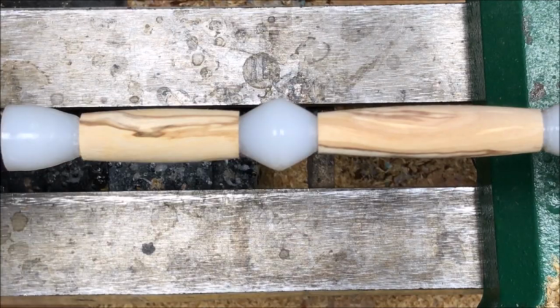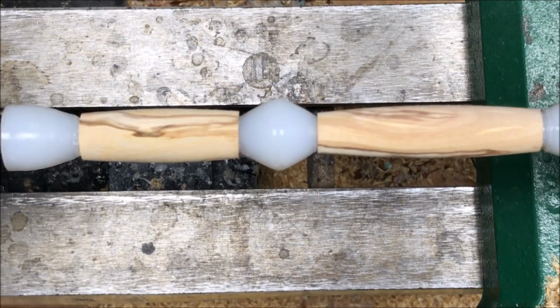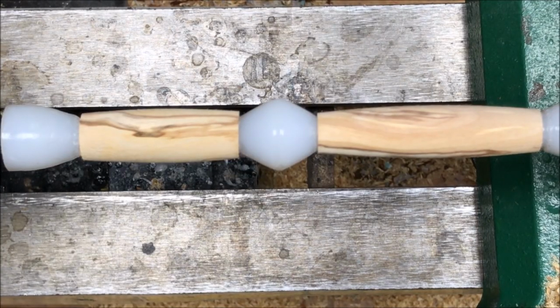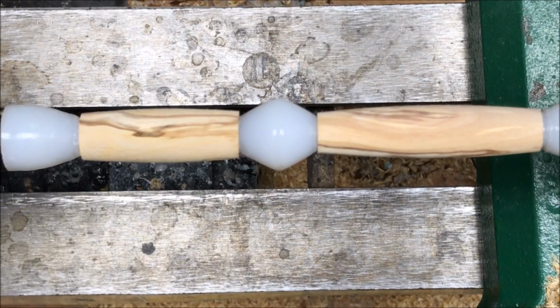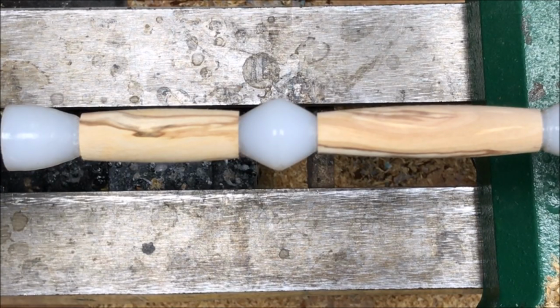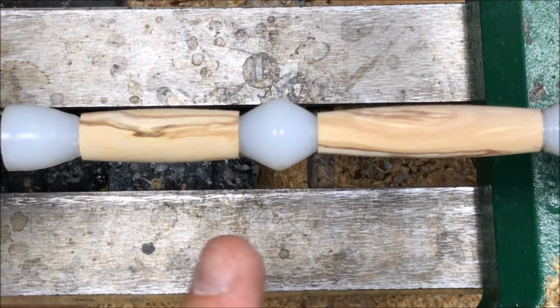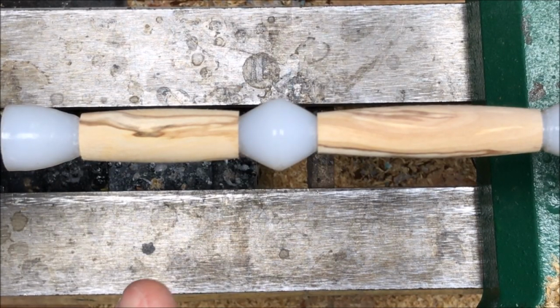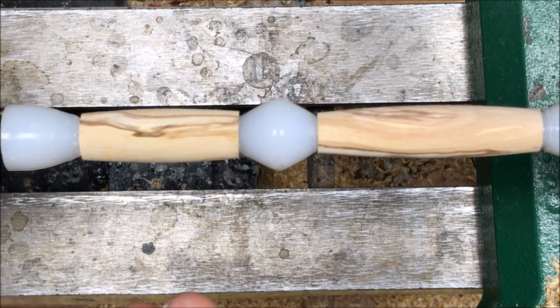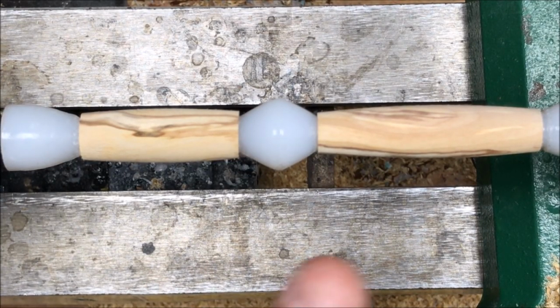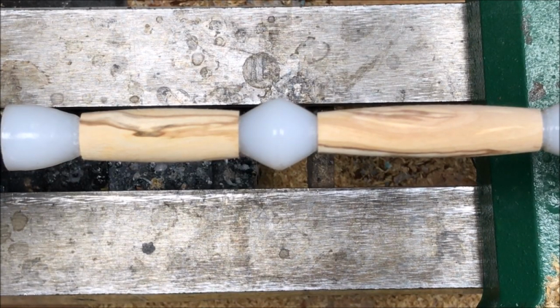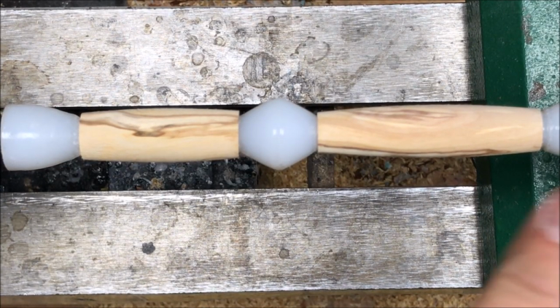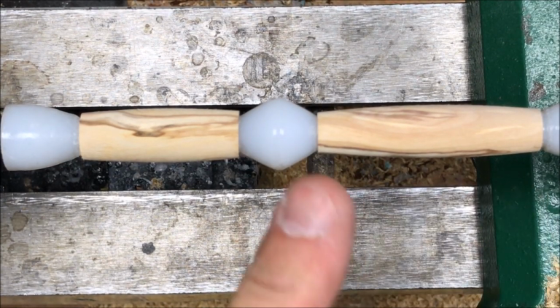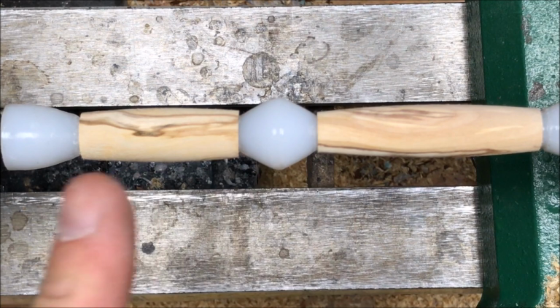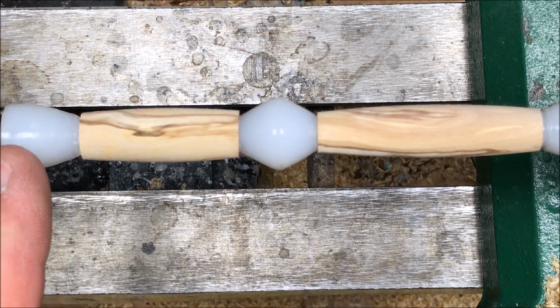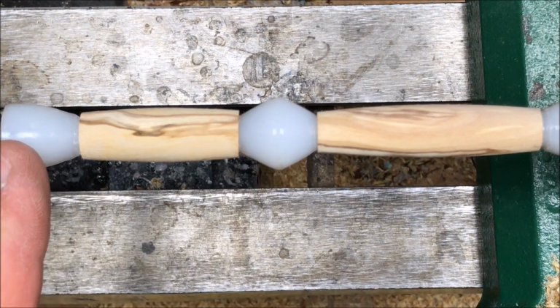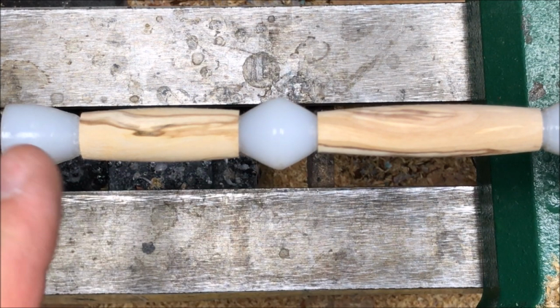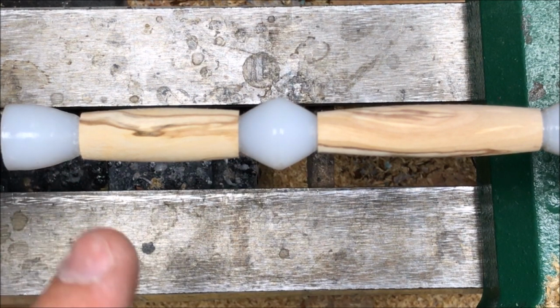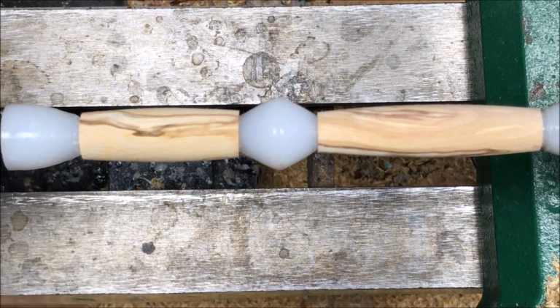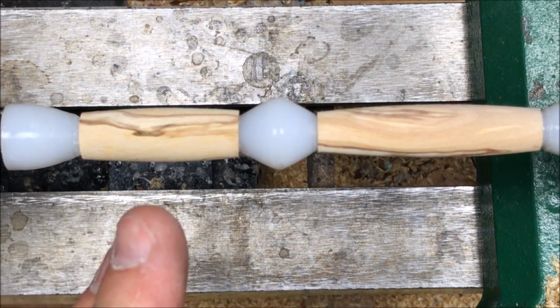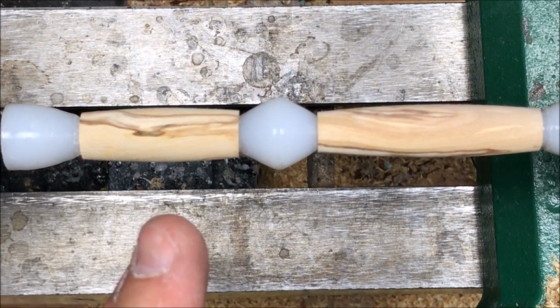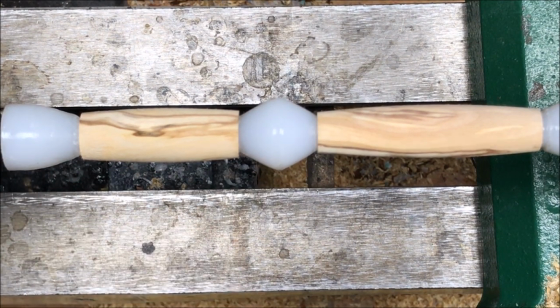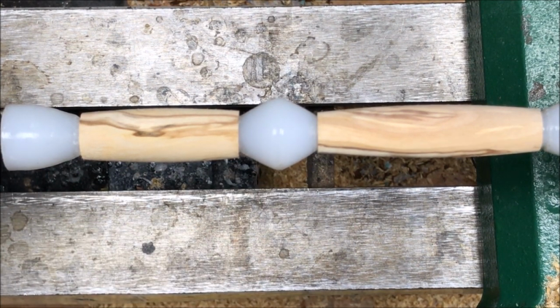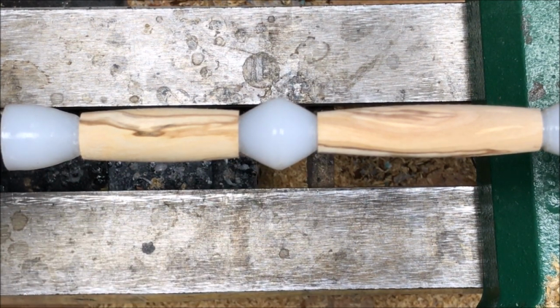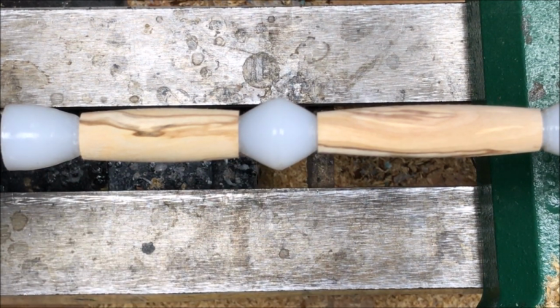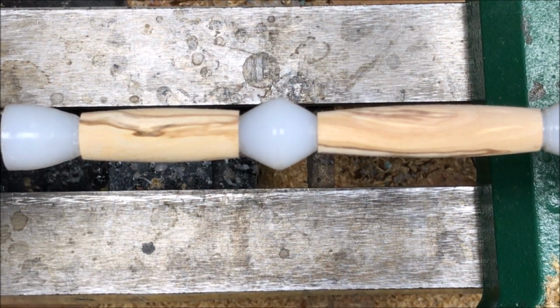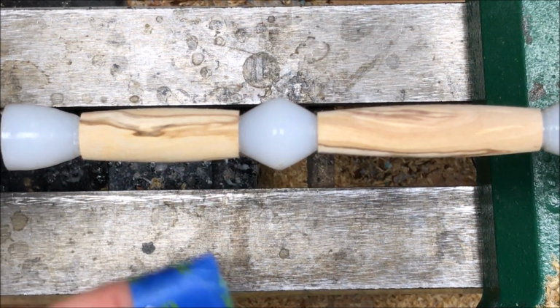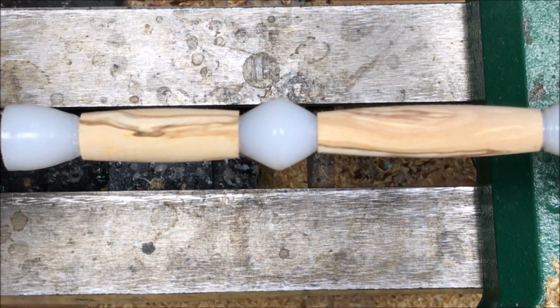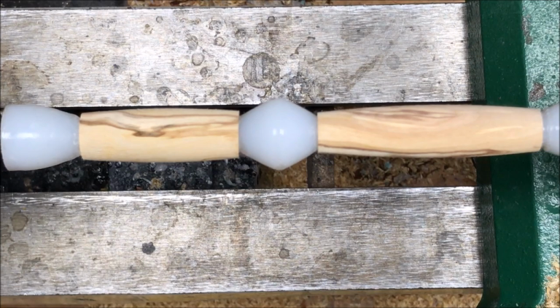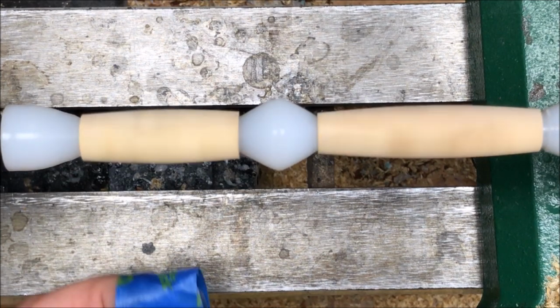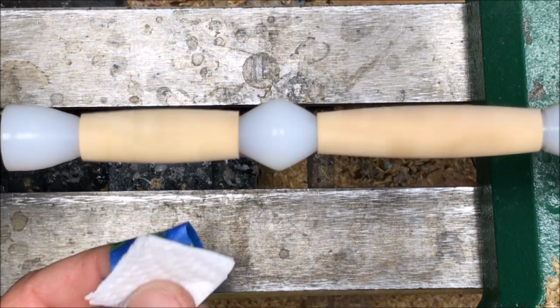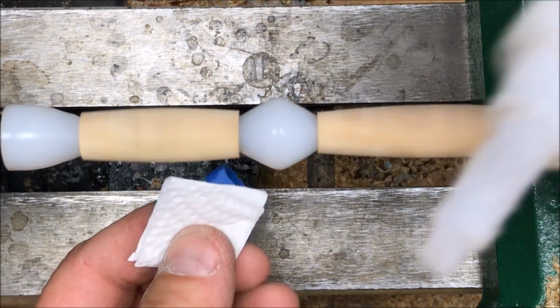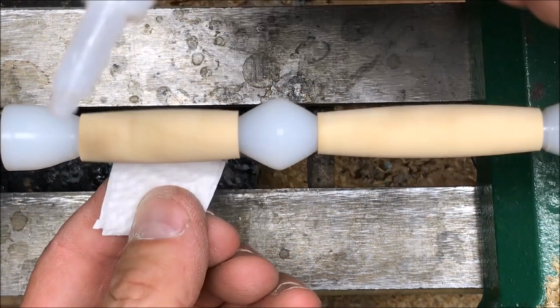I've sanded my blank down to 400. I've replaced my turning bushings with my nonstick bushings, and I've cleaned the blank with denatured alcohol. I'm ready to apply that first coat of thin CA.